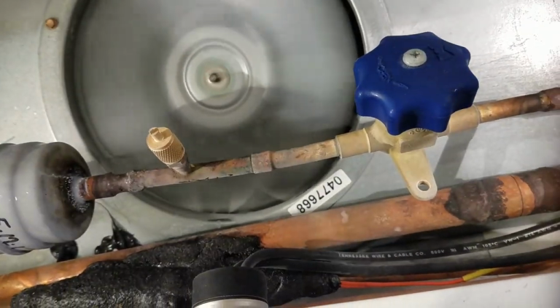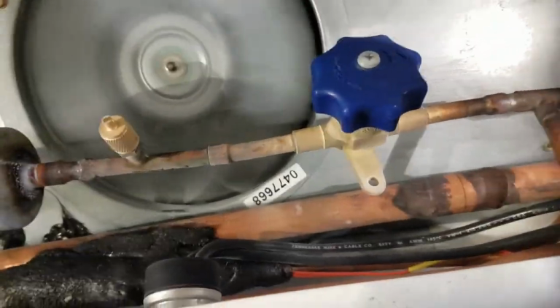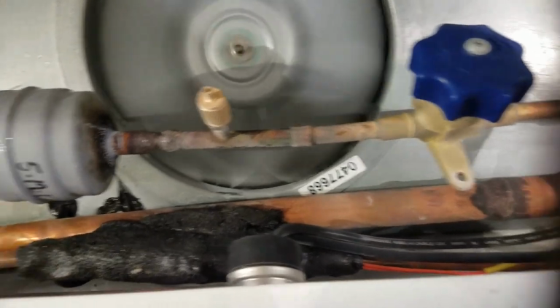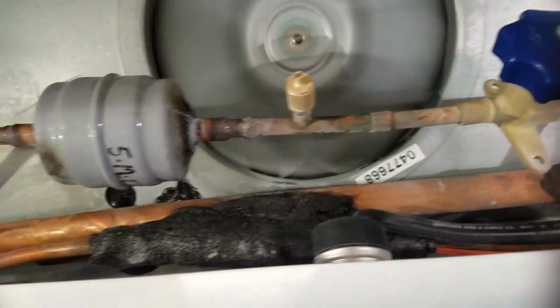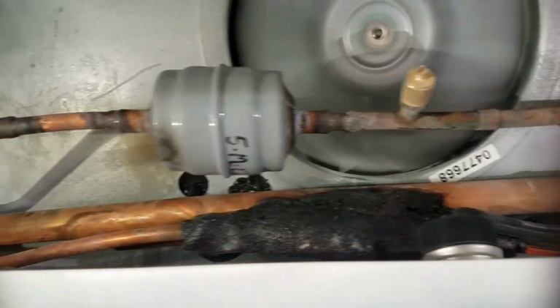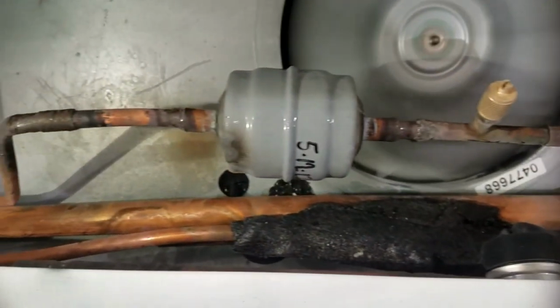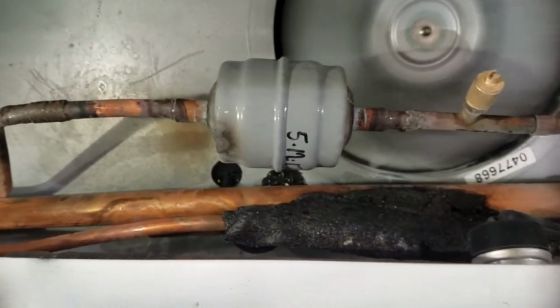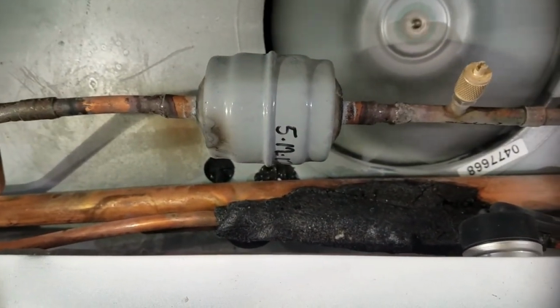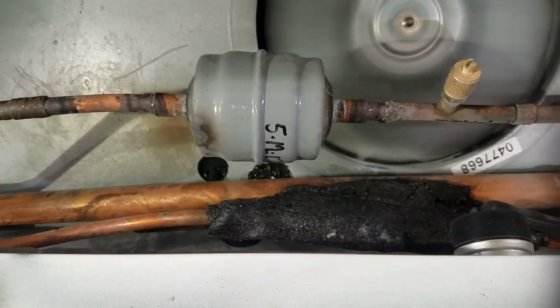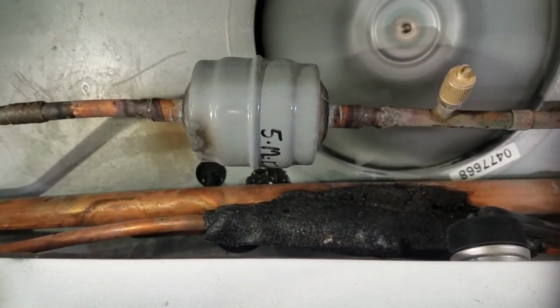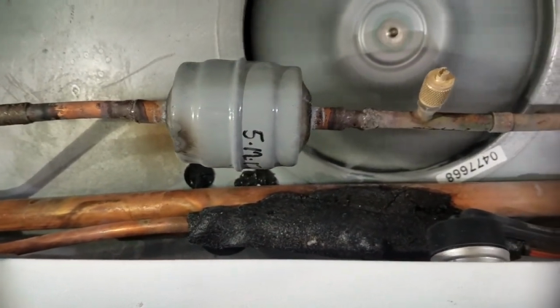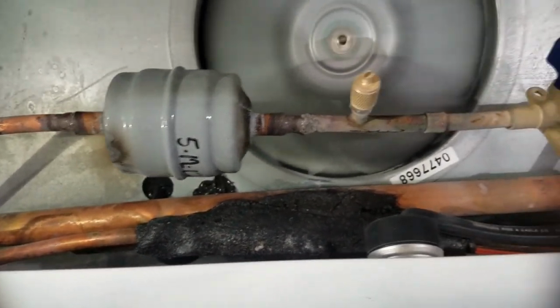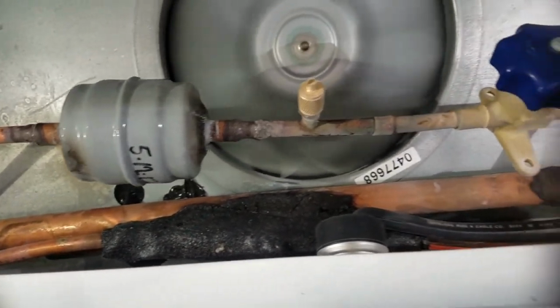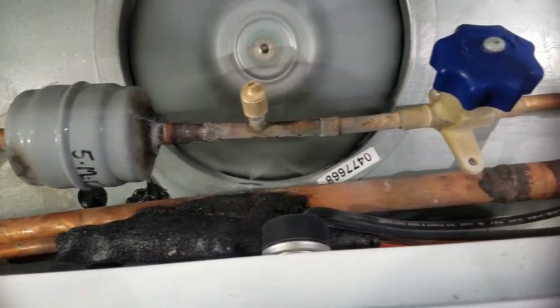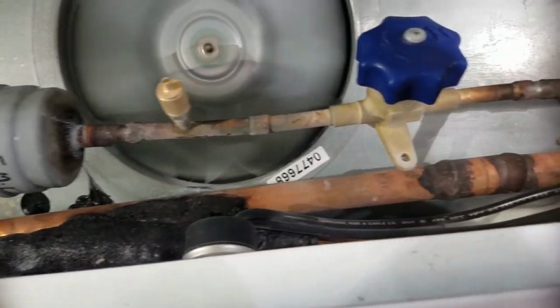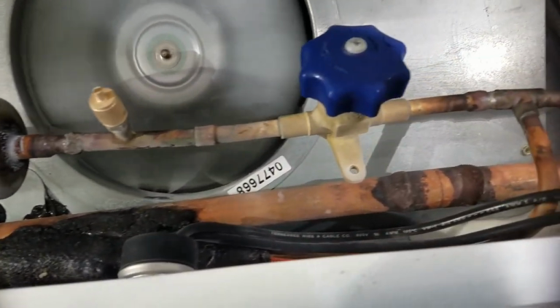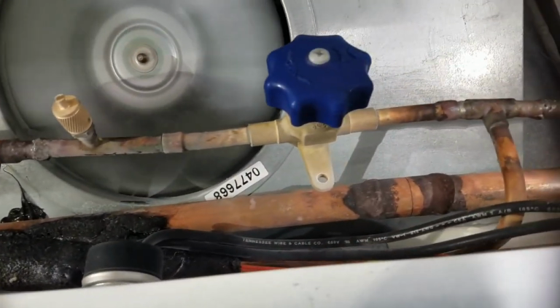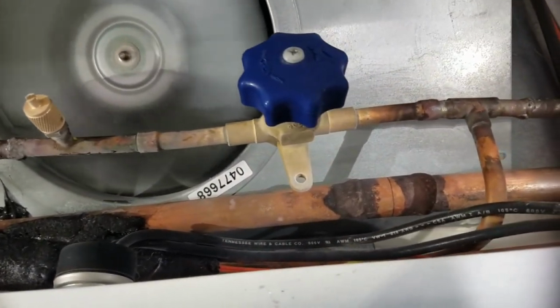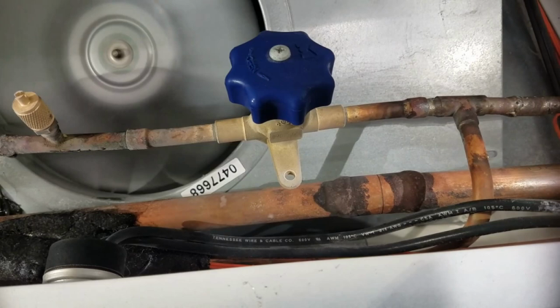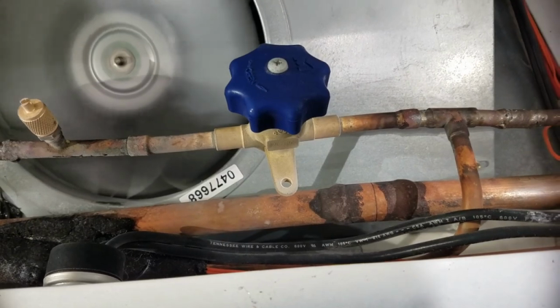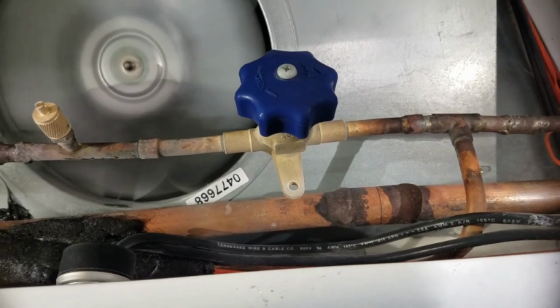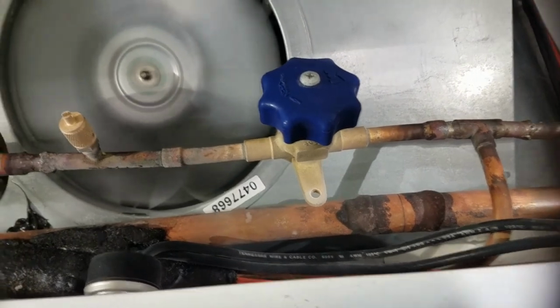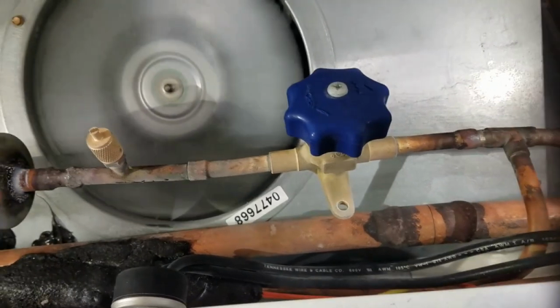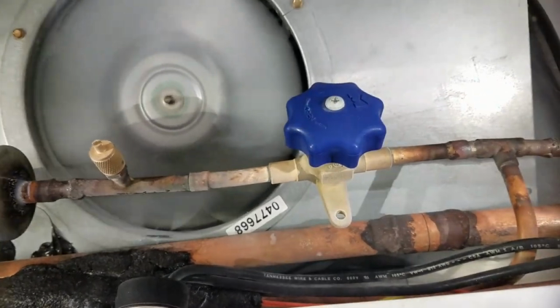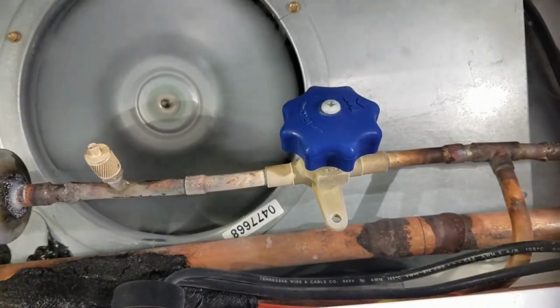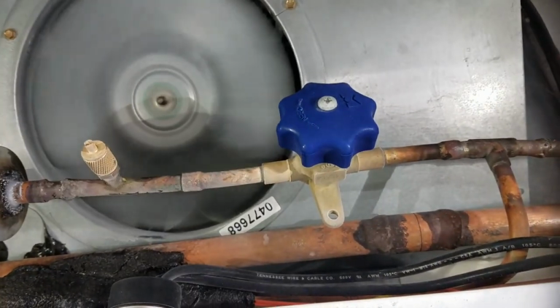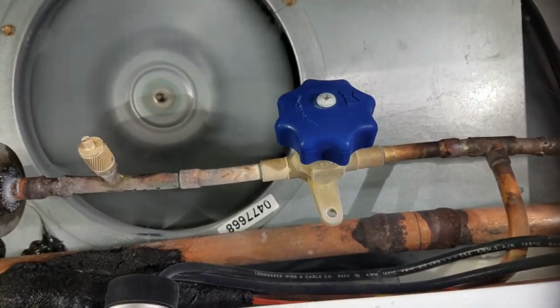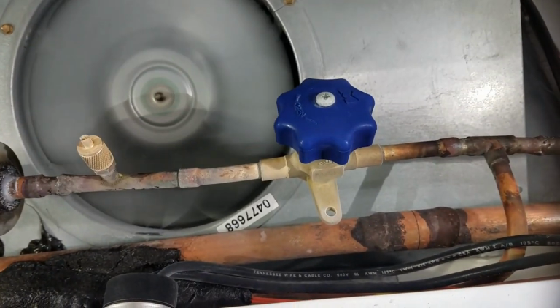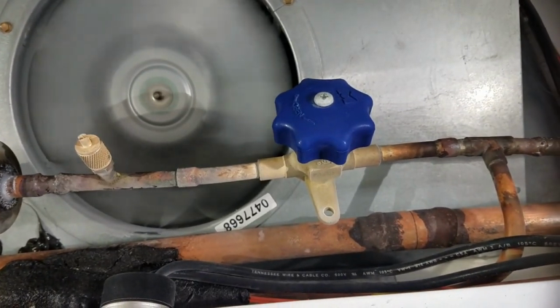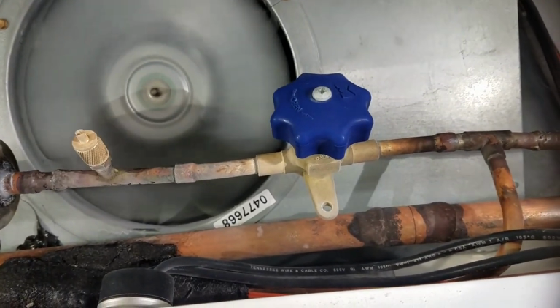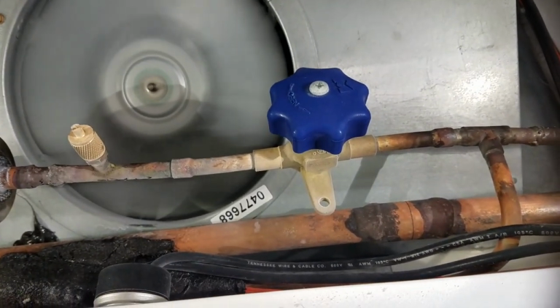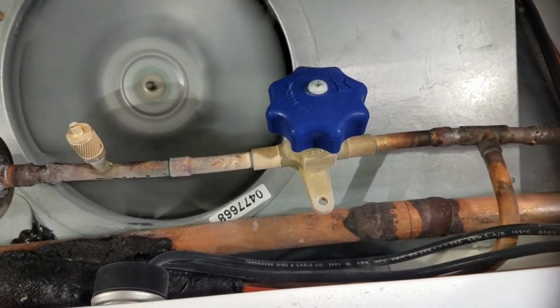I'm going to take a temp reading across my dryer — that could be an issue right there — or across my hand valve. And if that's not the case, we'll look at the rack.